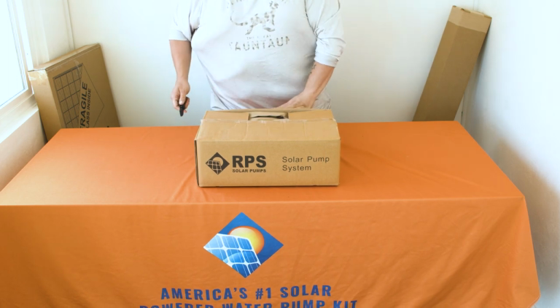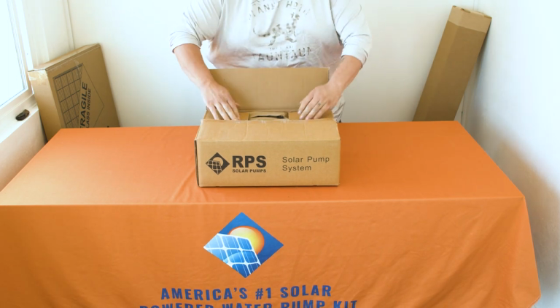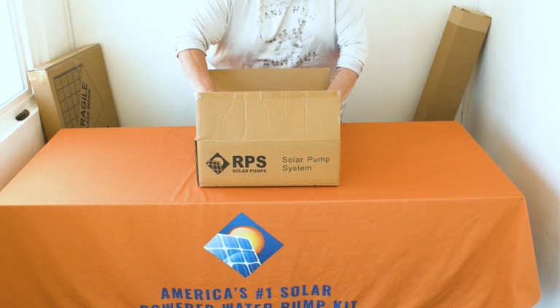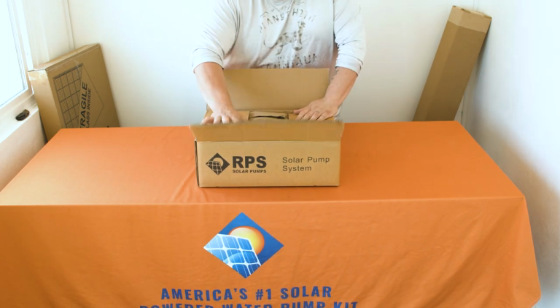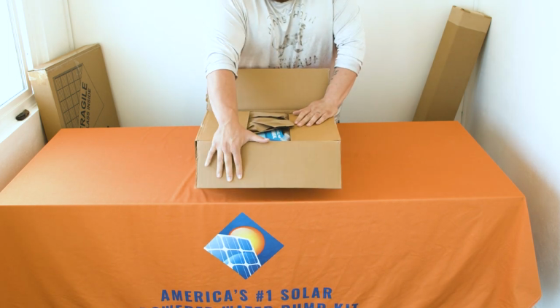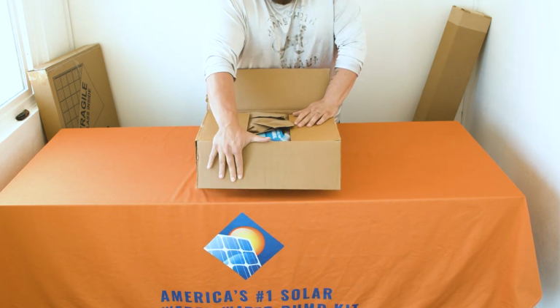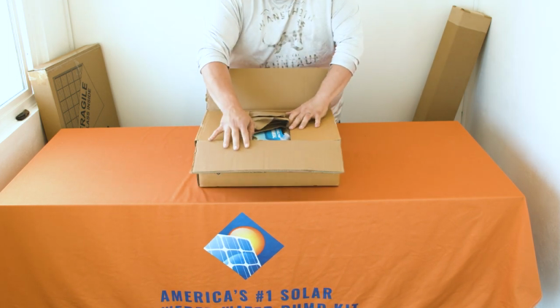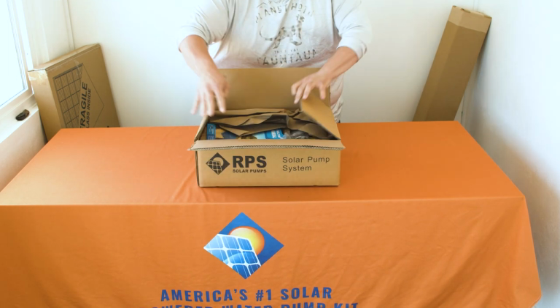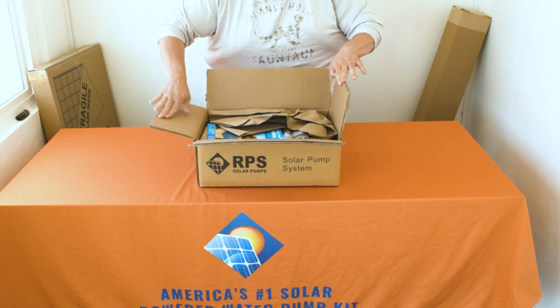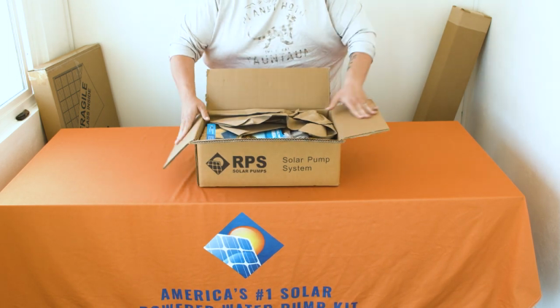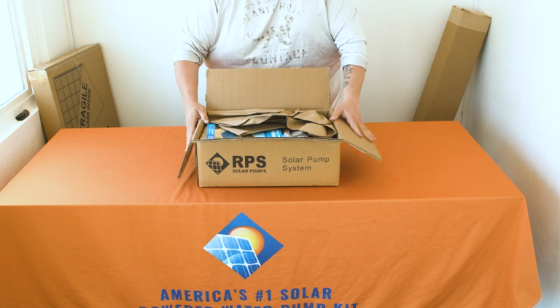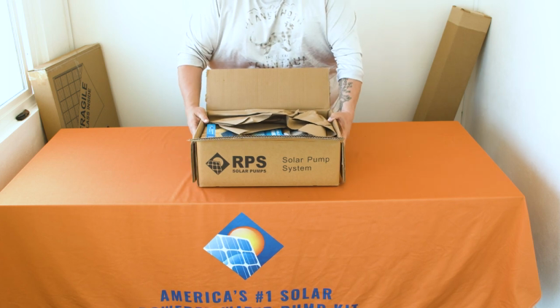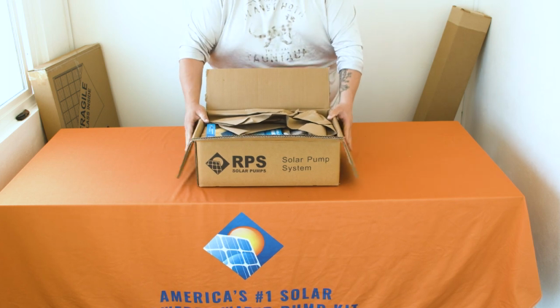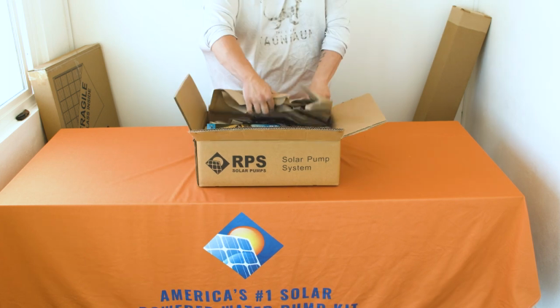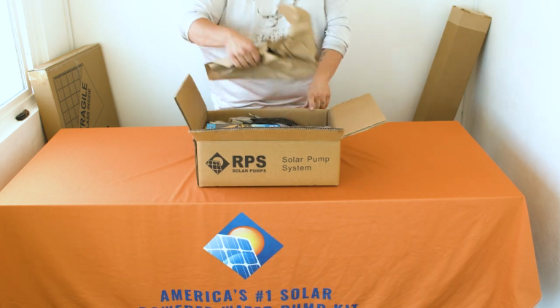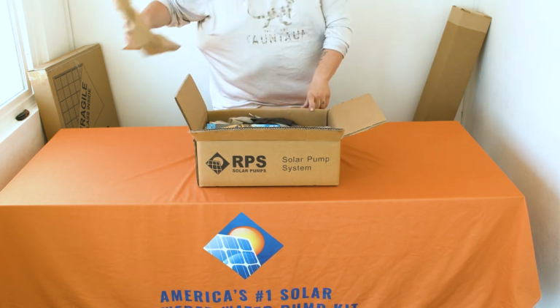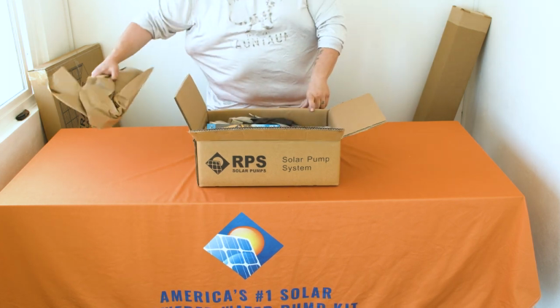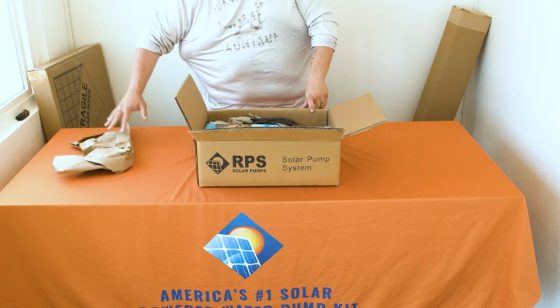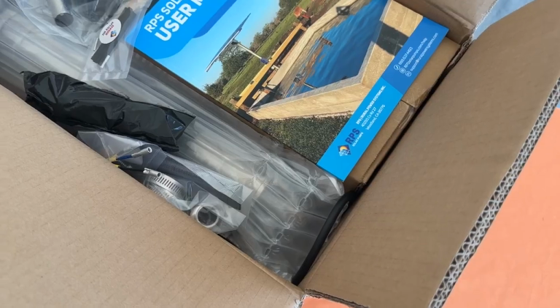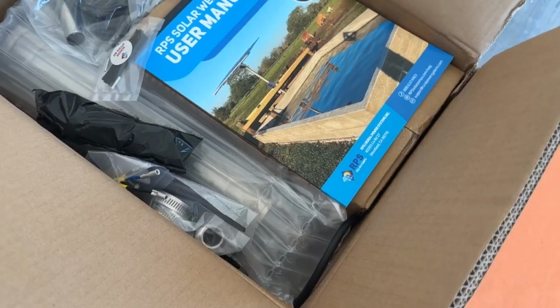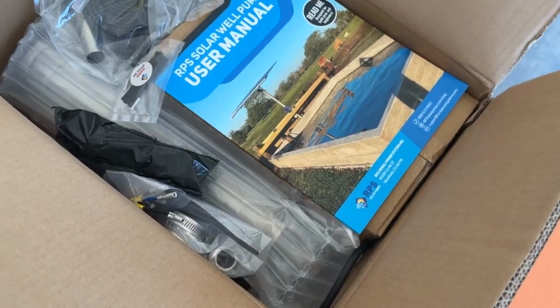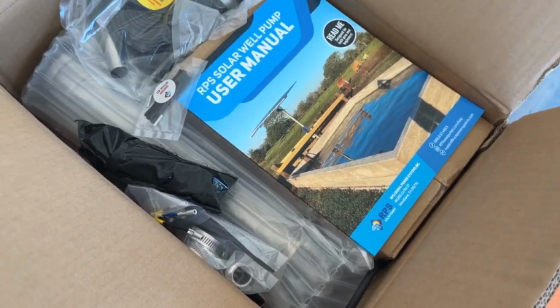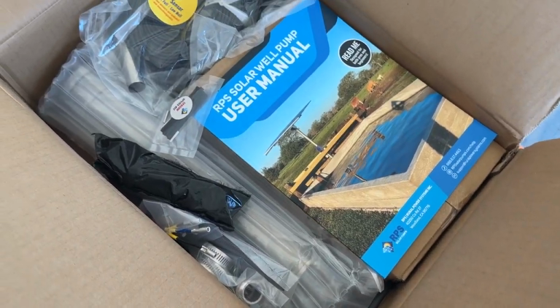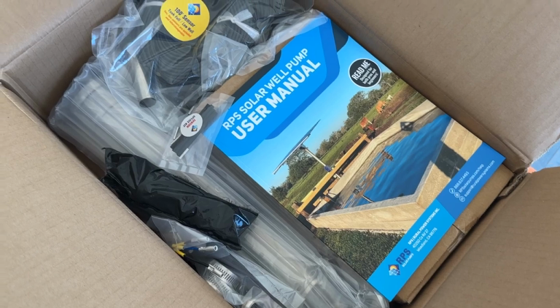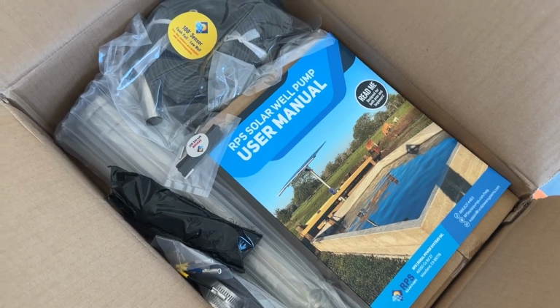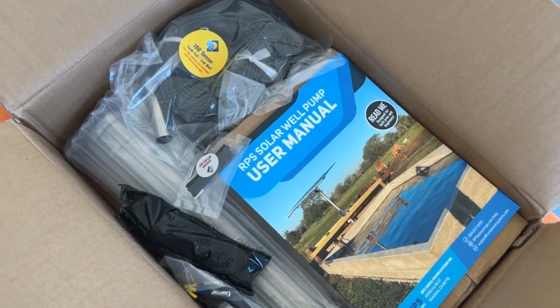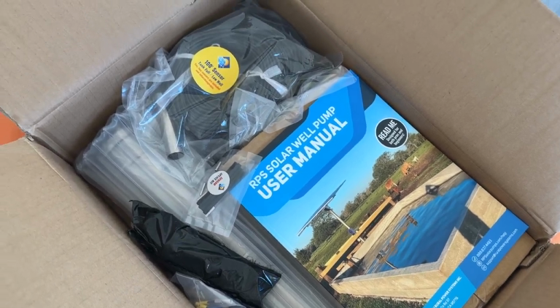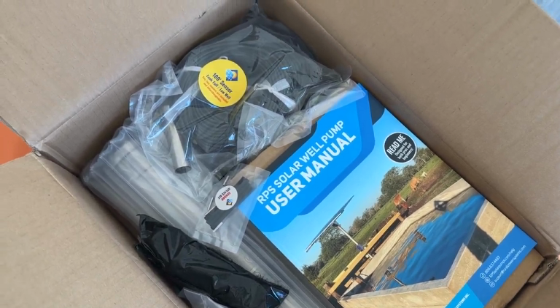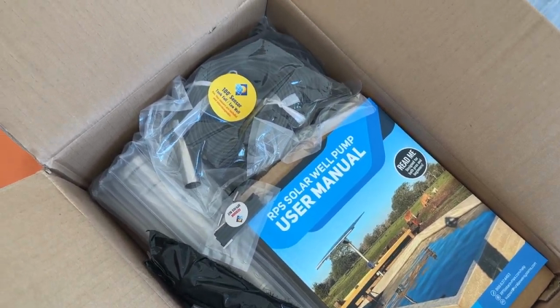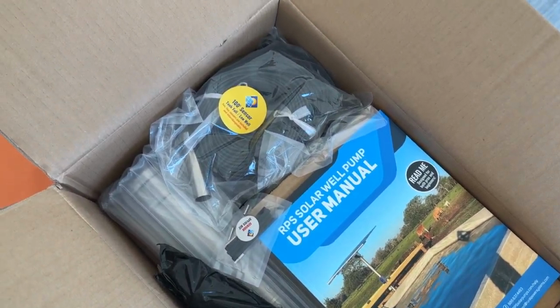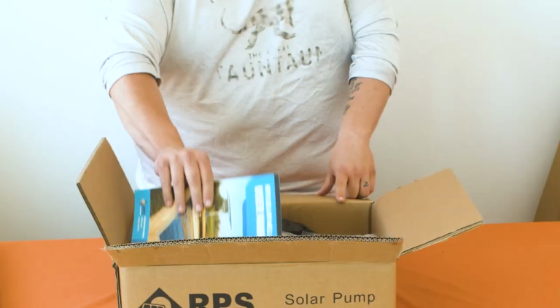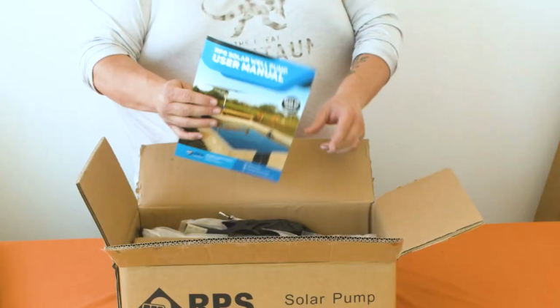For all of these boxes, it's okay to use a blade to open them, just ensure you don't cut too deep. In the first box, you'll find everything you need, minus the tools, to set up the pump and the controller.